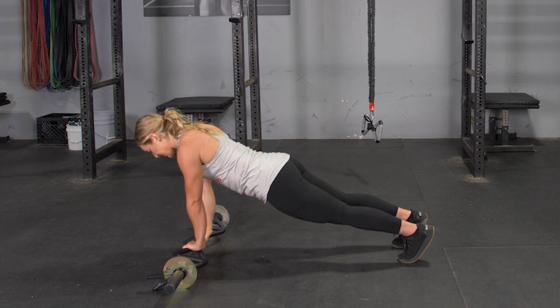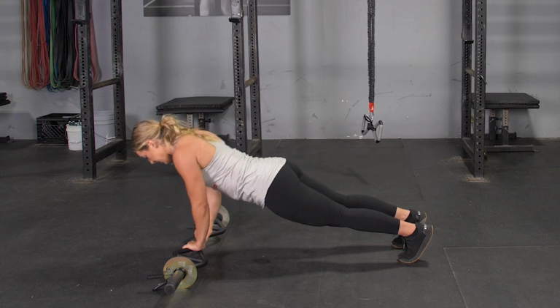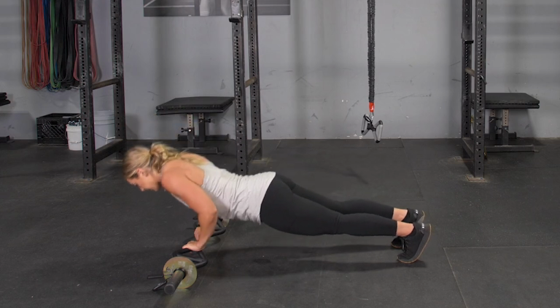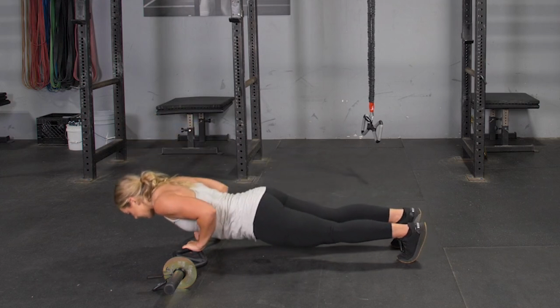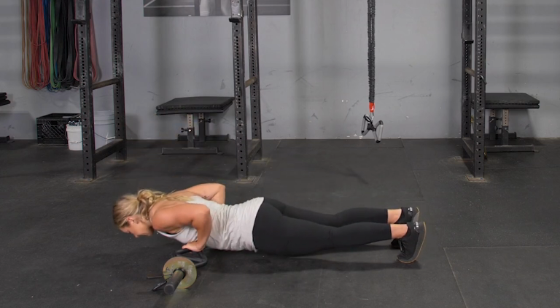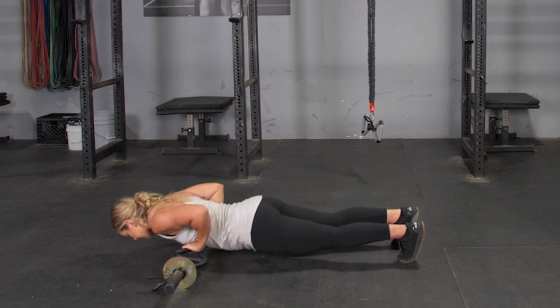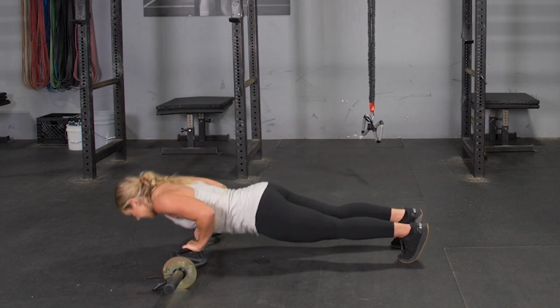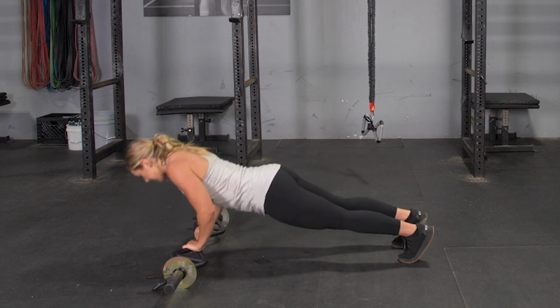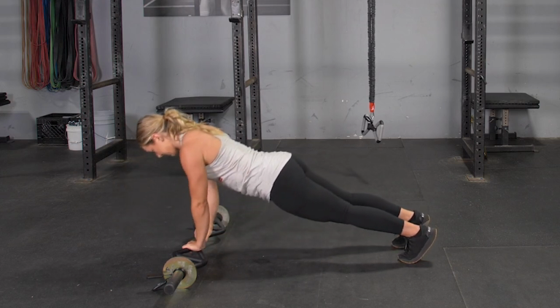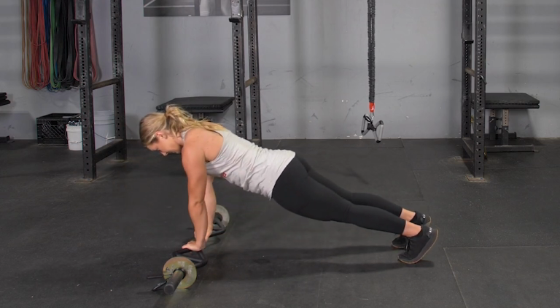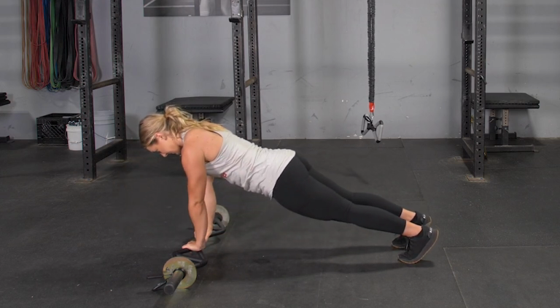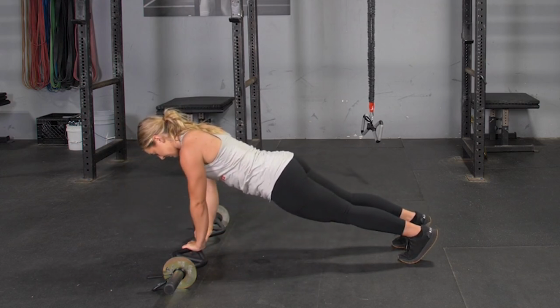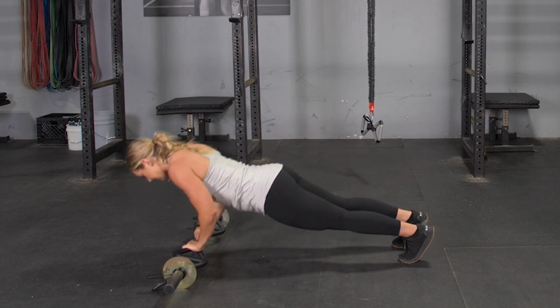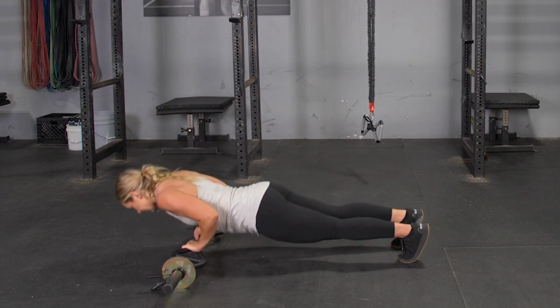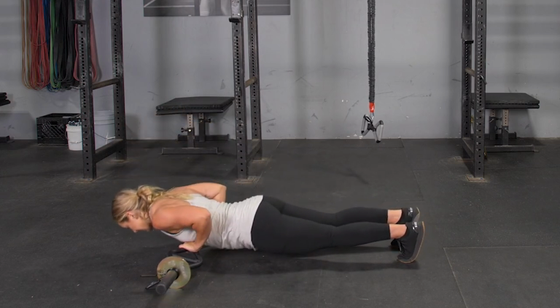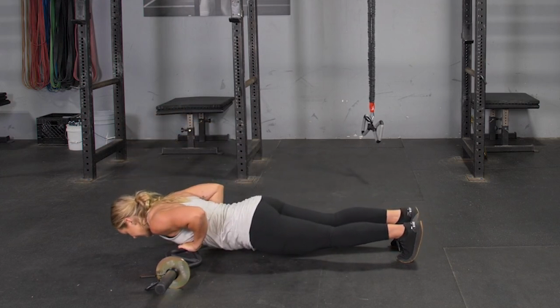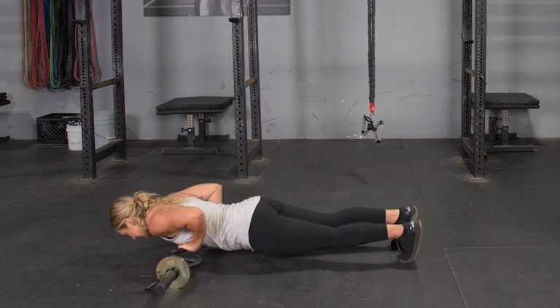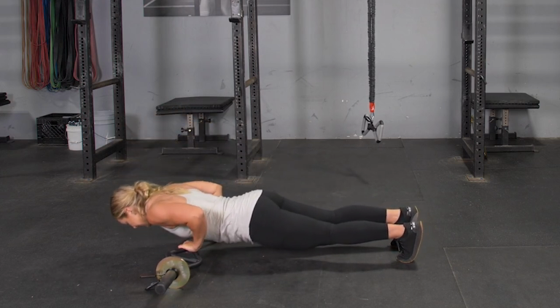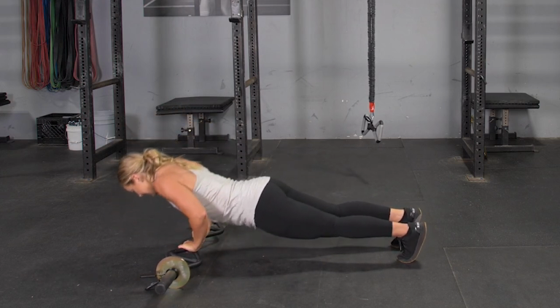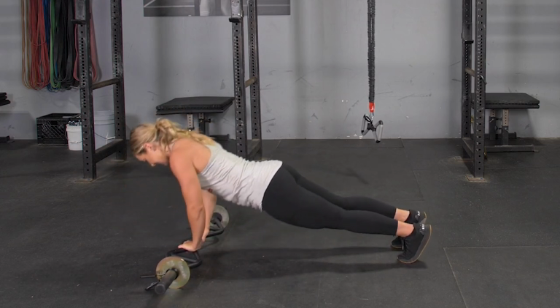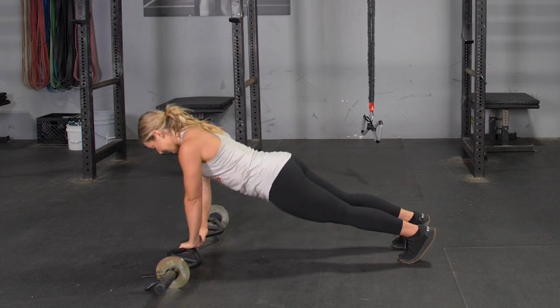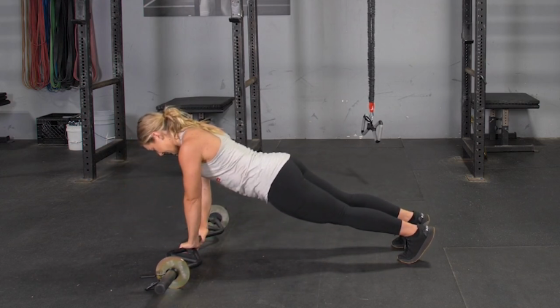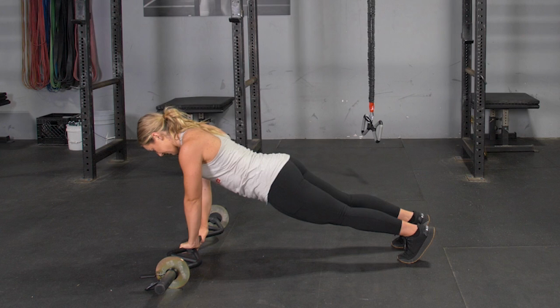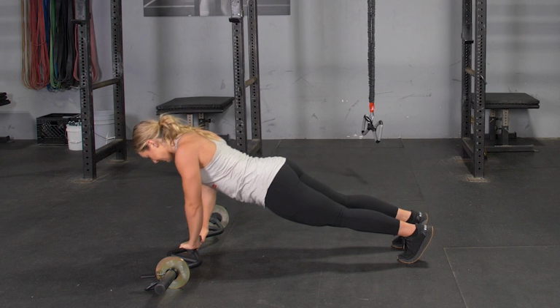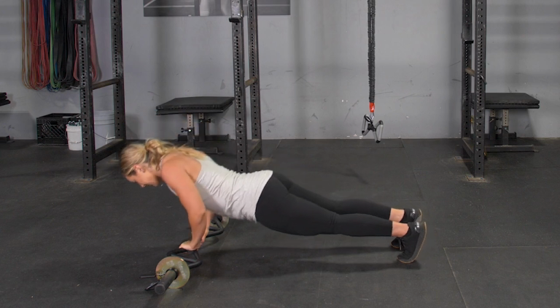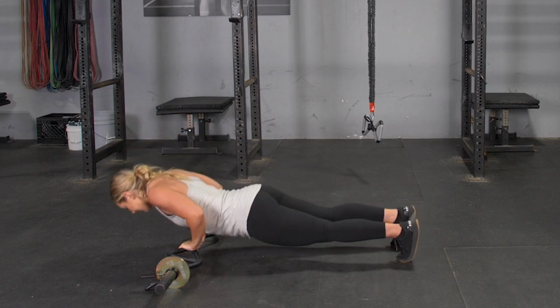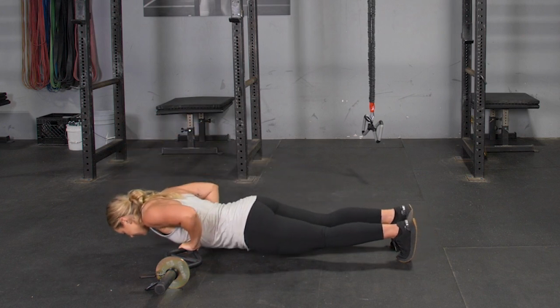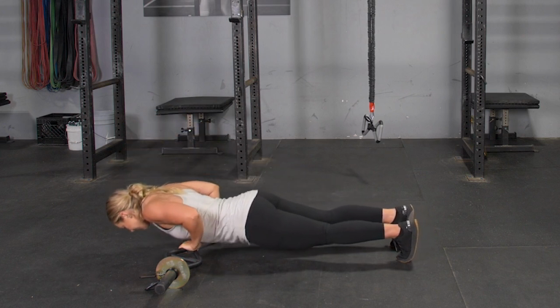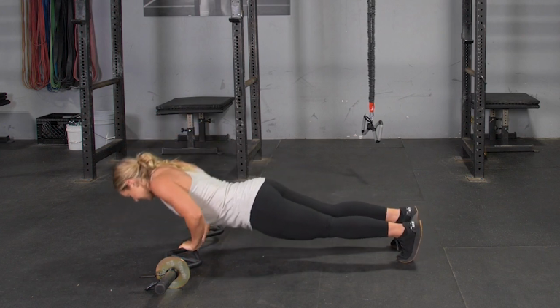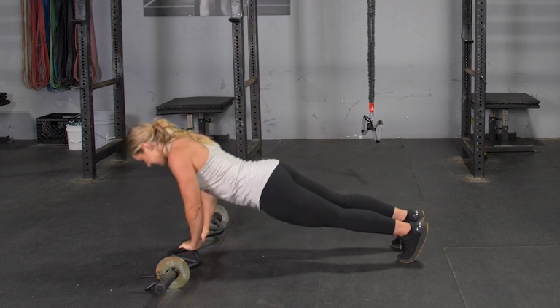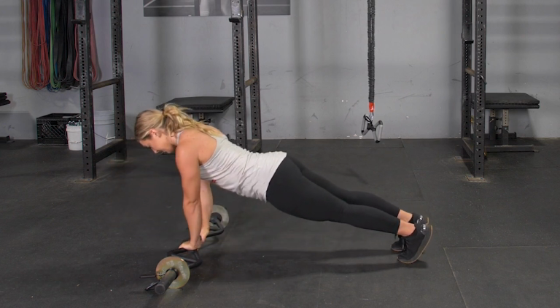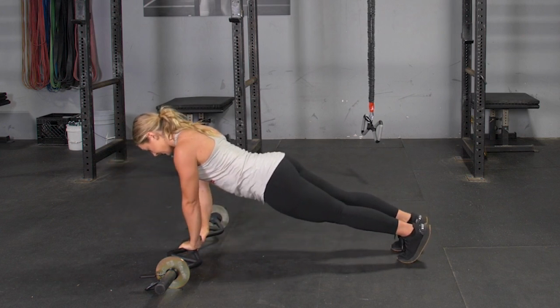The close grip push-up using your original T-grip bar with the center grip trains your triceps, front deltoids, and chest.